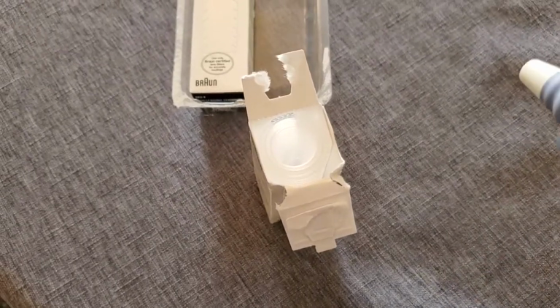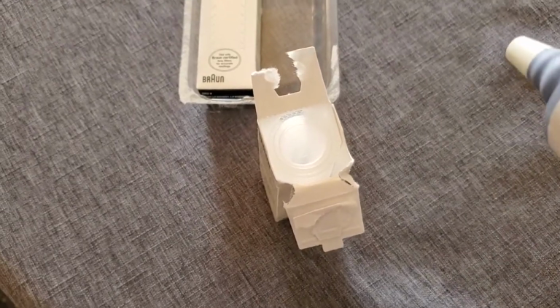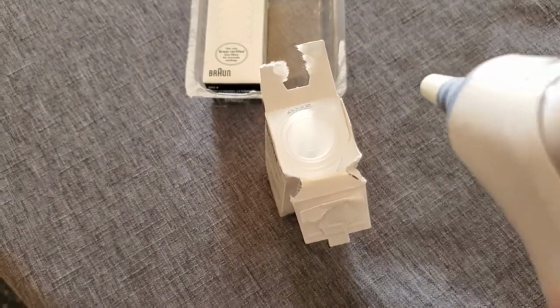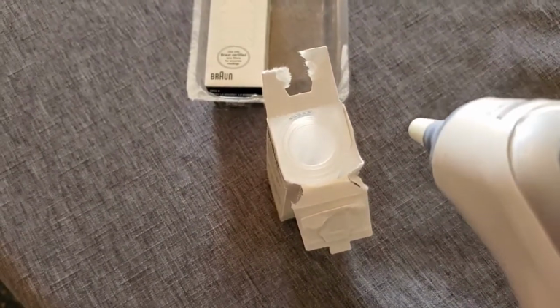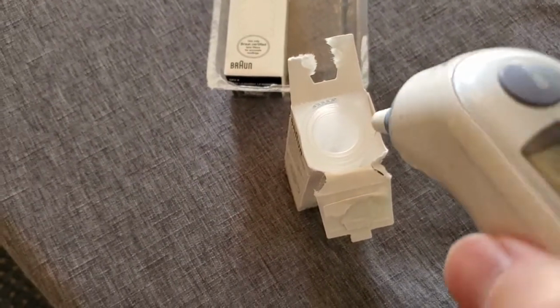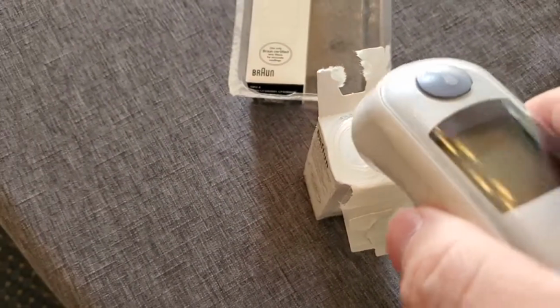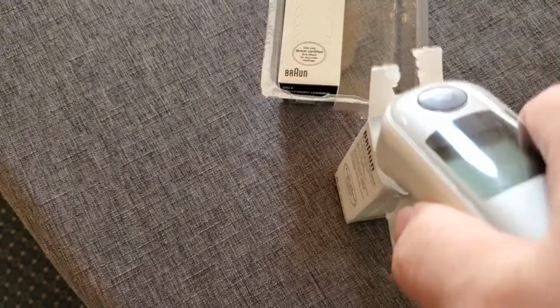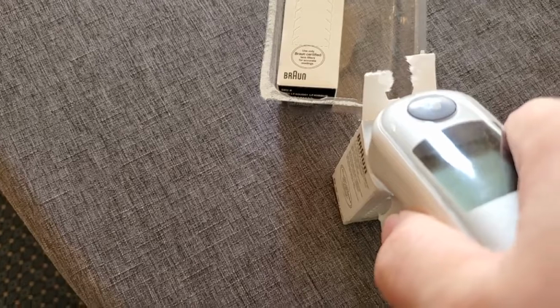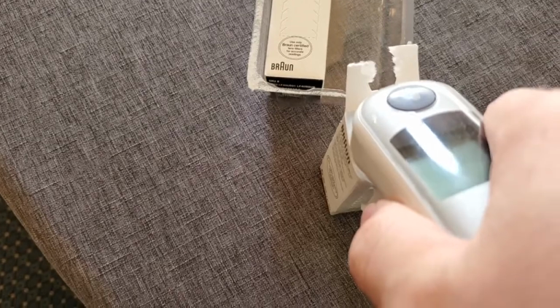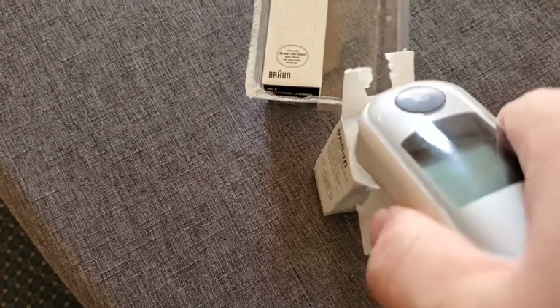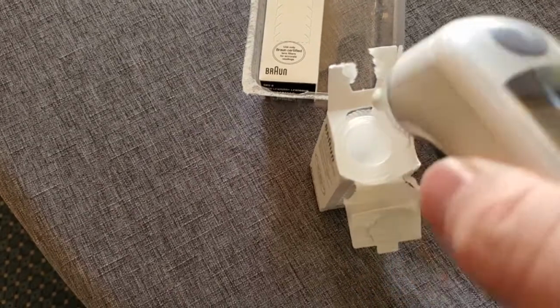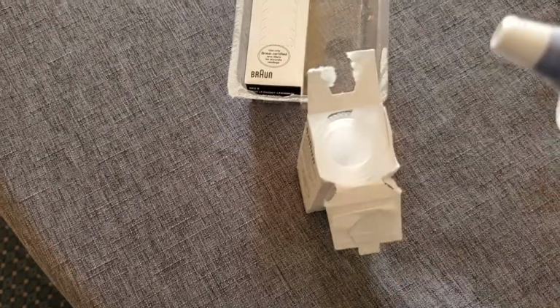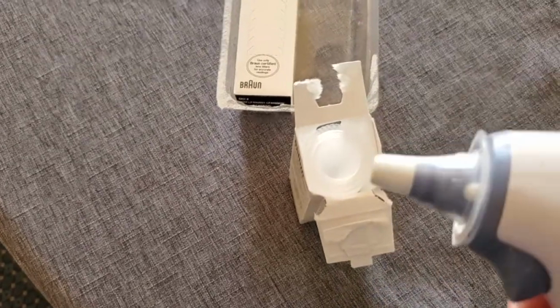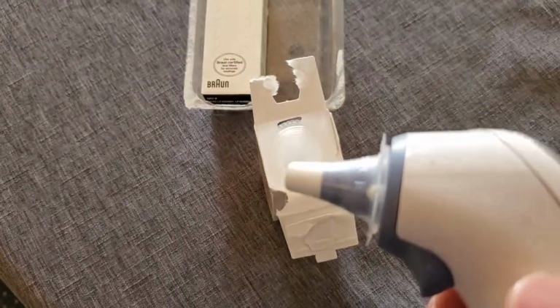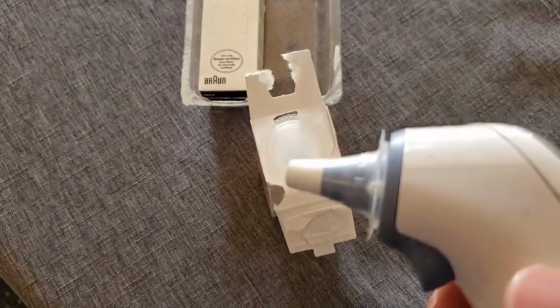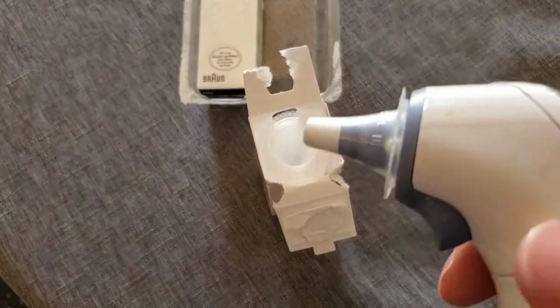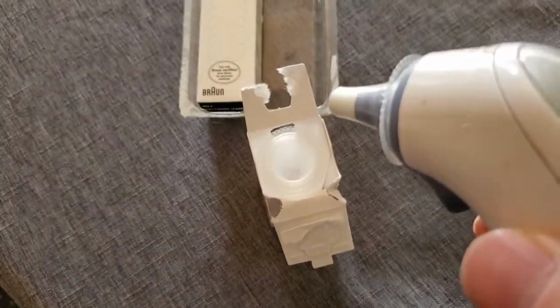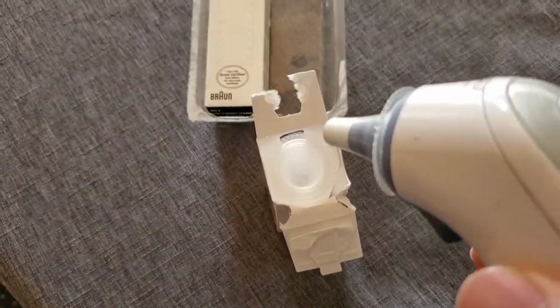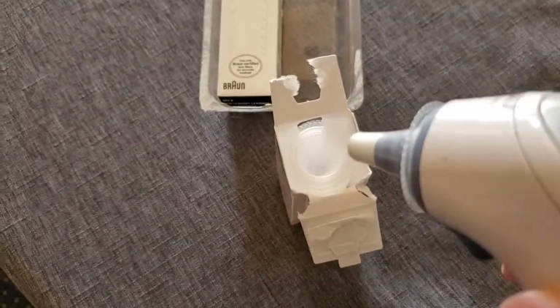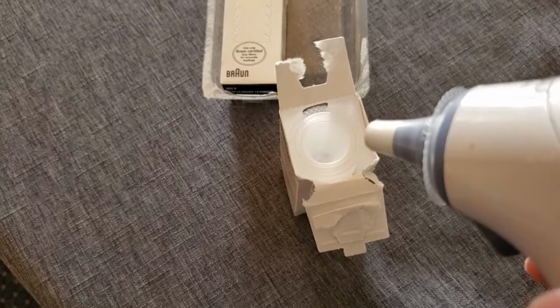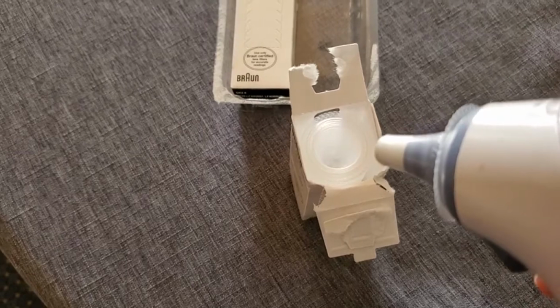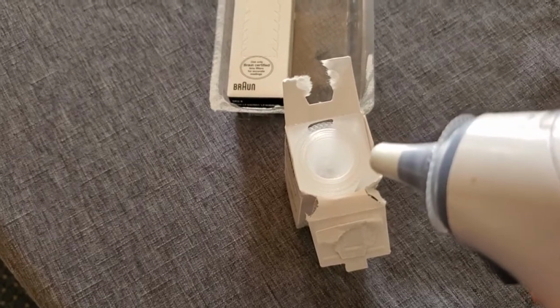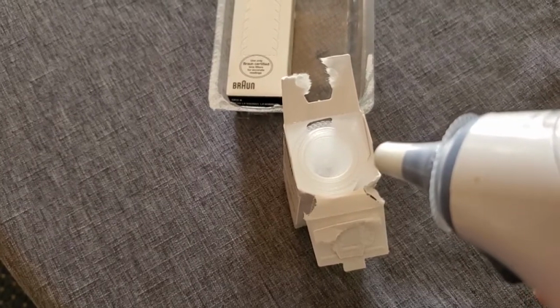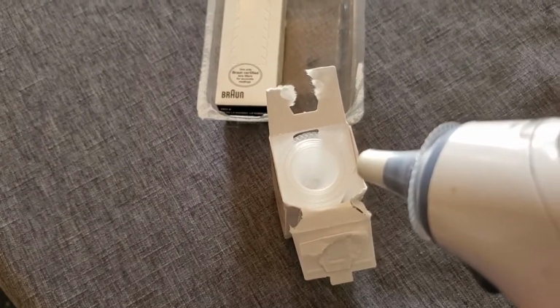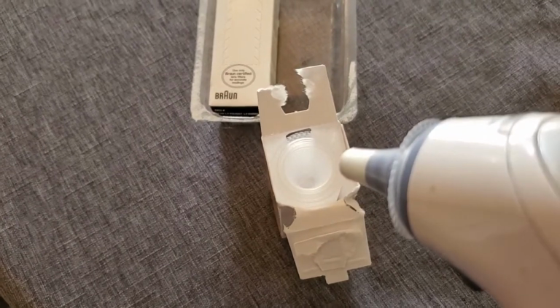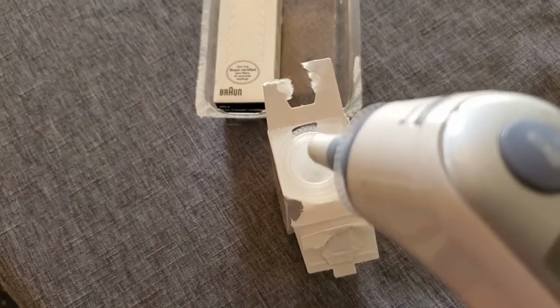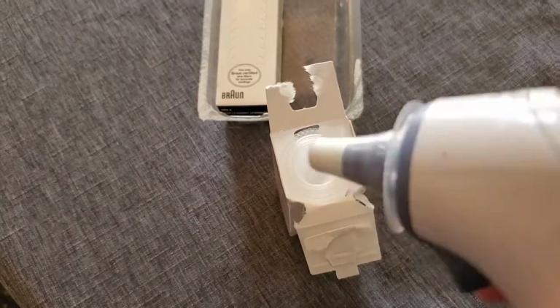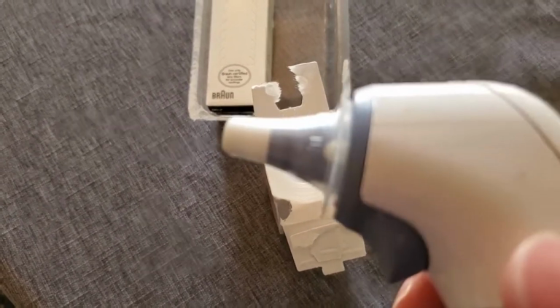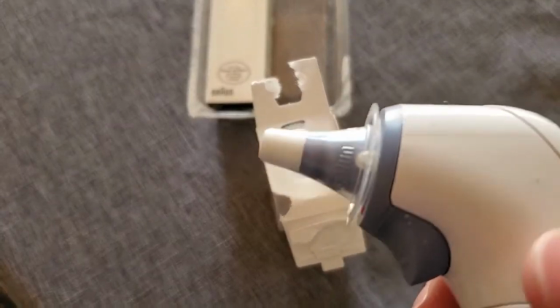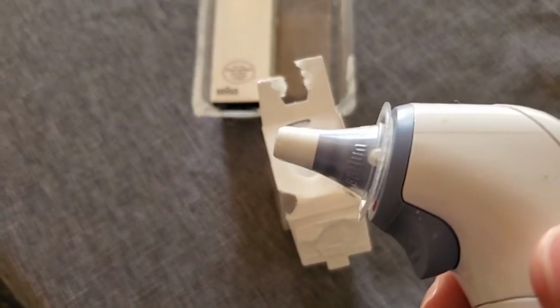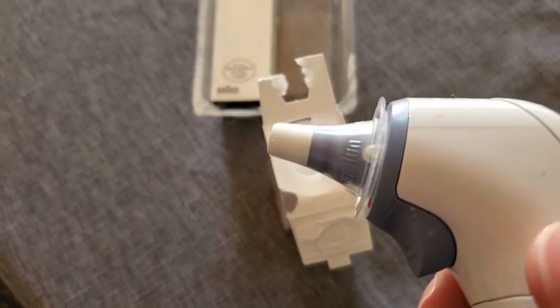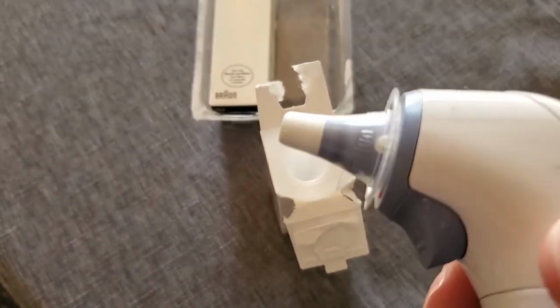It's super easy and non-contact — we're just going to press this in. It clicks right in, and it takes that new, clean probe cover right out of that stack. Really great to have that. You don't have to be touching these at all; it keeps them nice and sanitary.